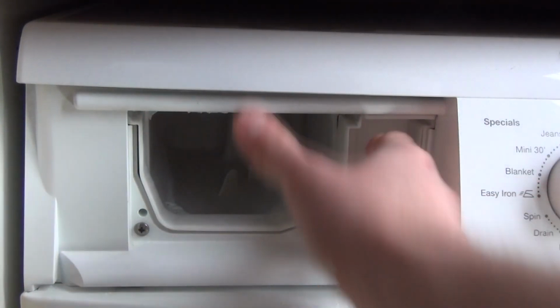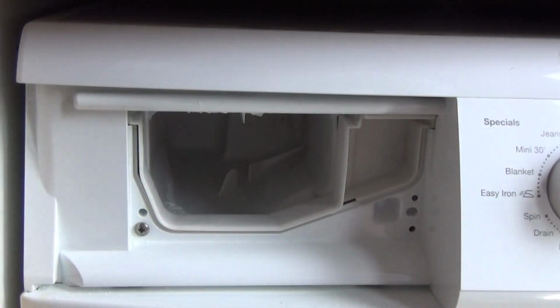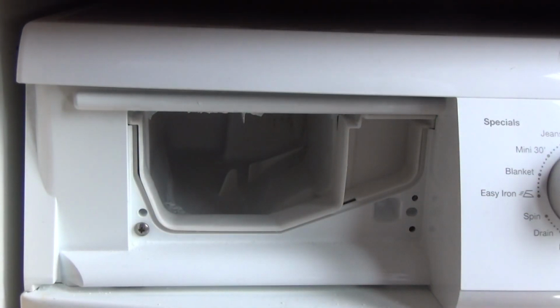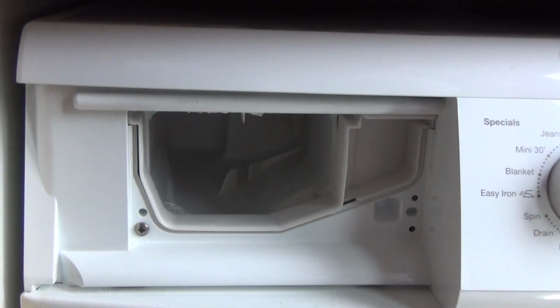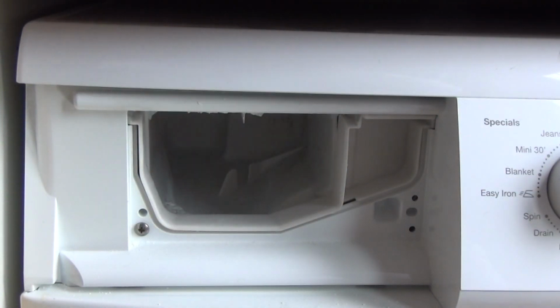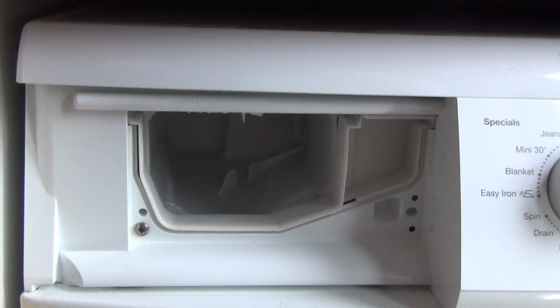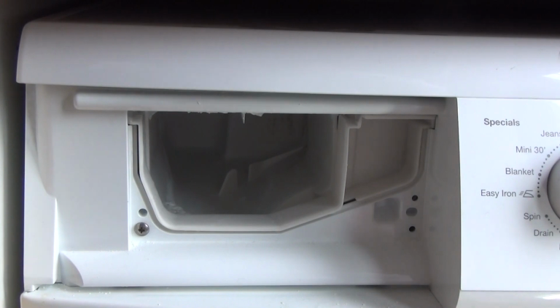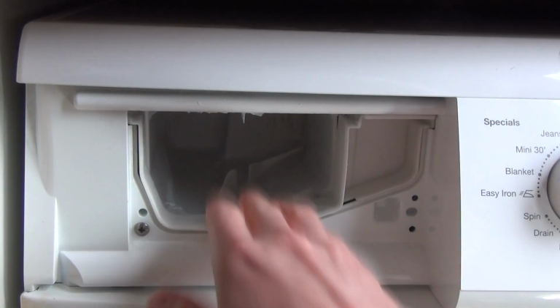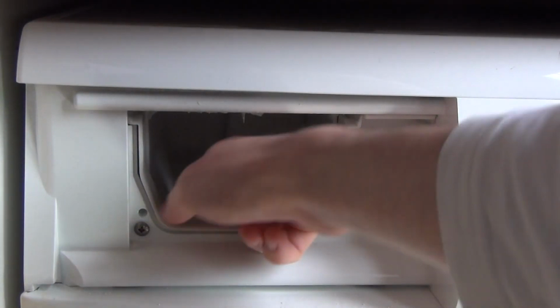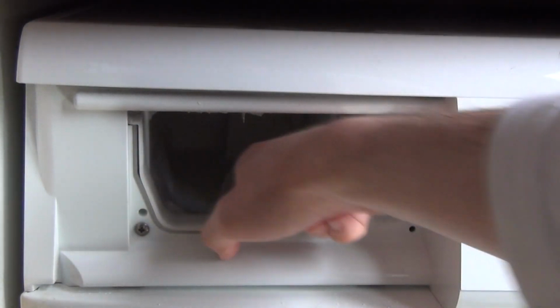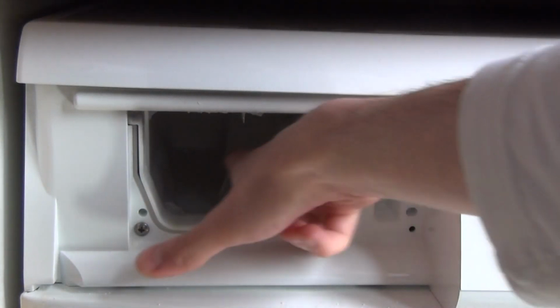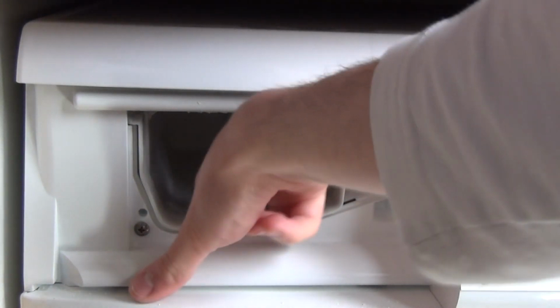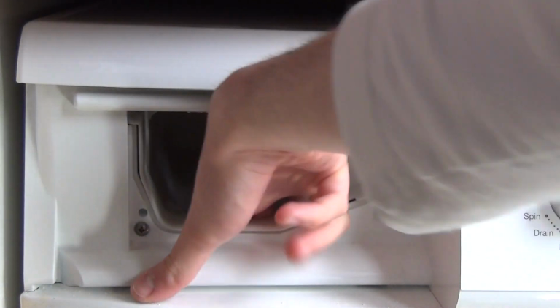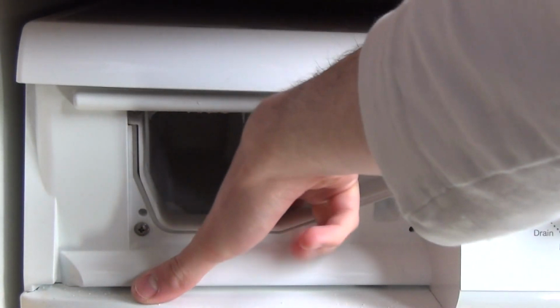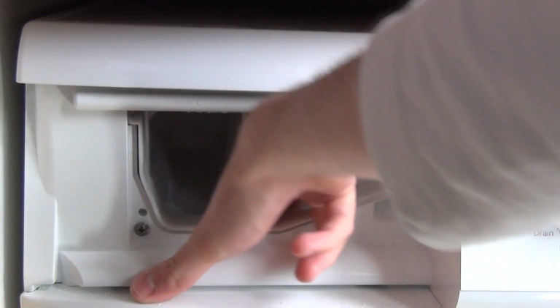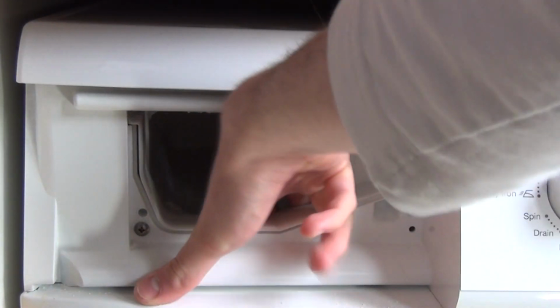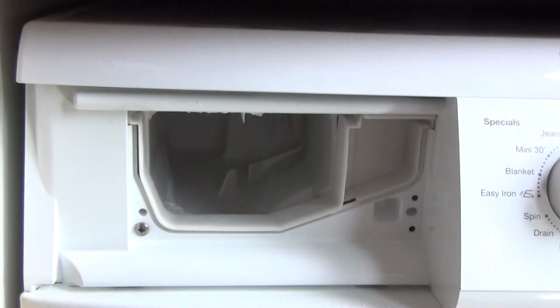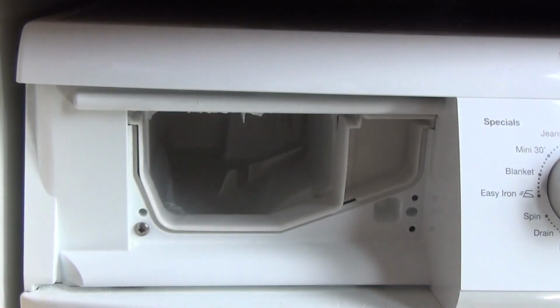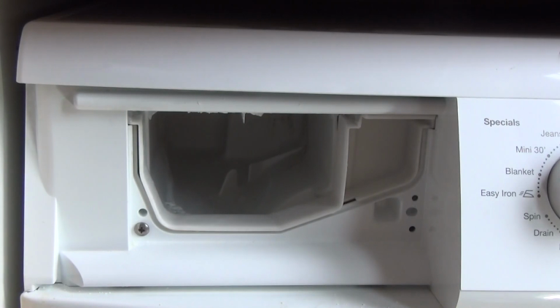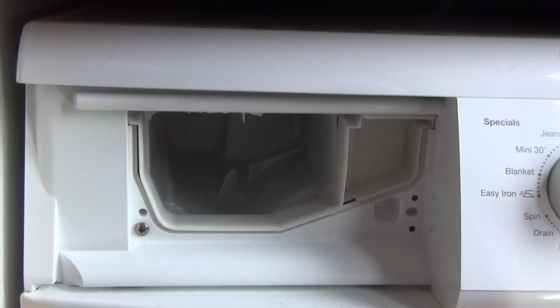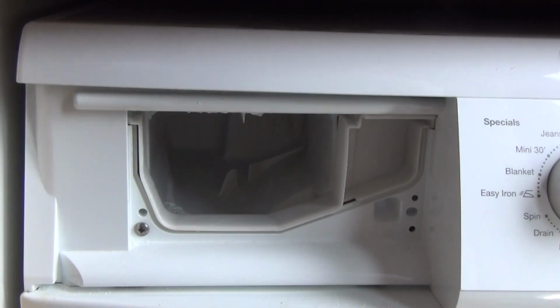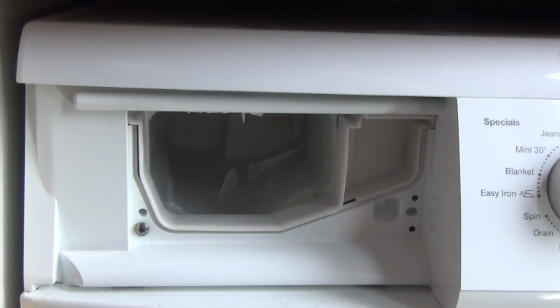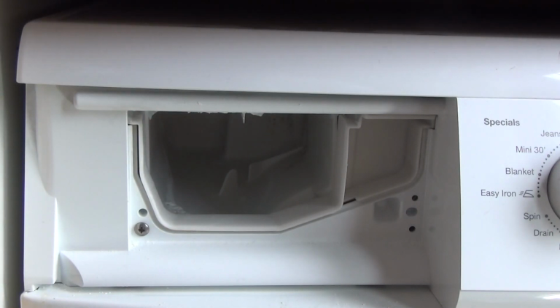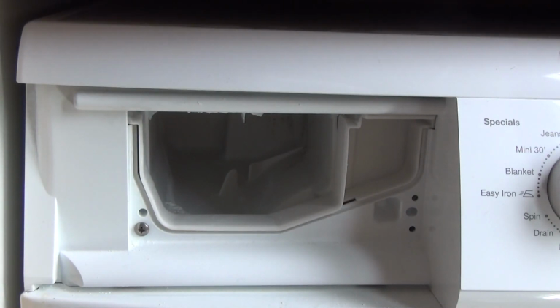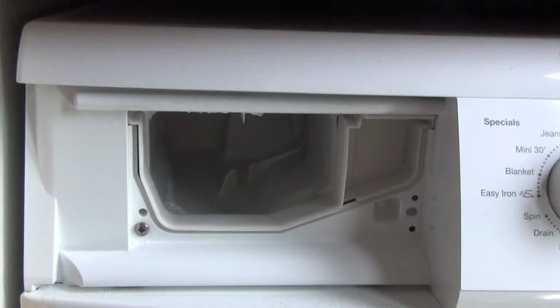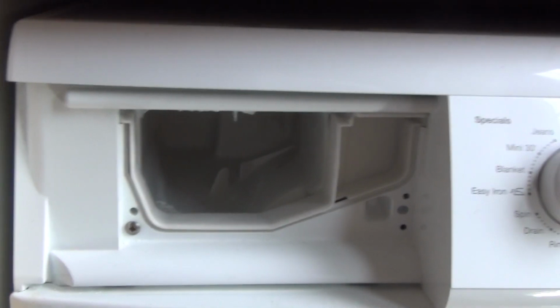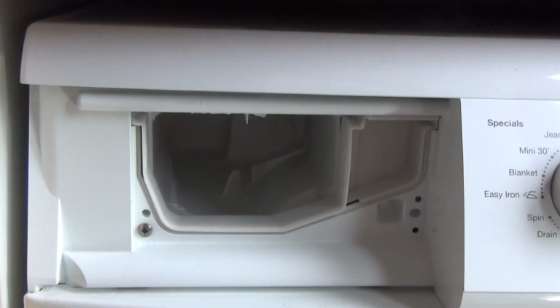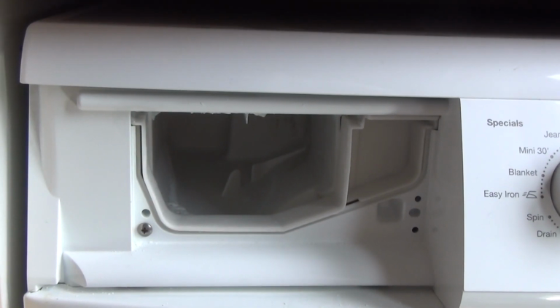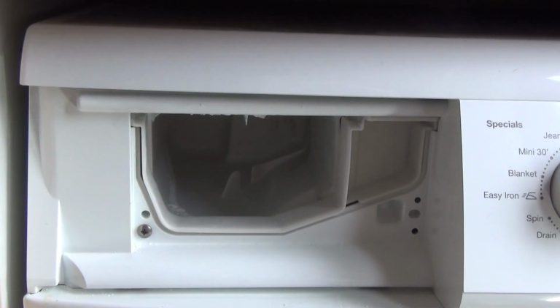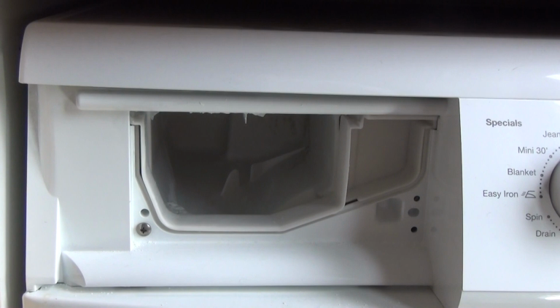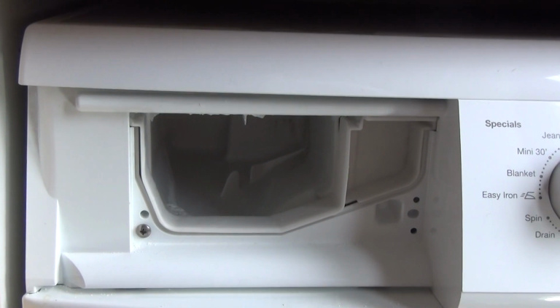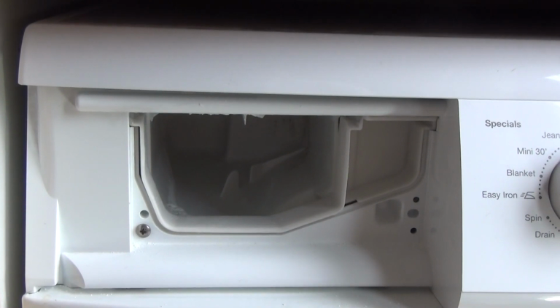For this section you have to put detergent directly in the machine. Just make sure there's nothing clogging down here either, which leads into the machine. But we won't cover that today — we'll just focus on the drawer.